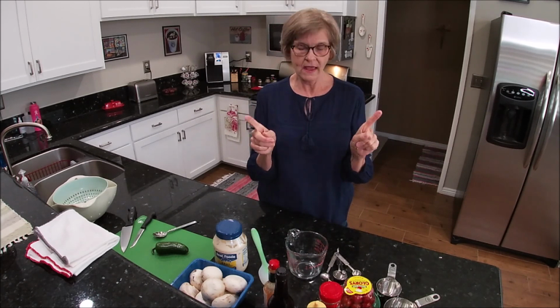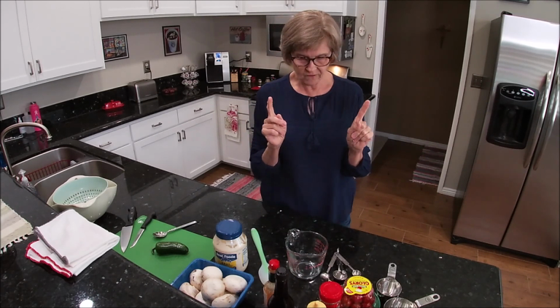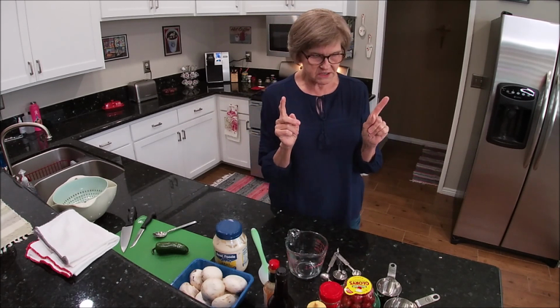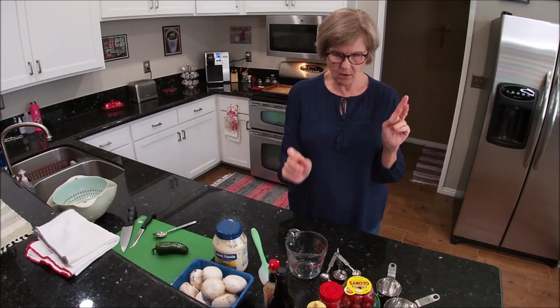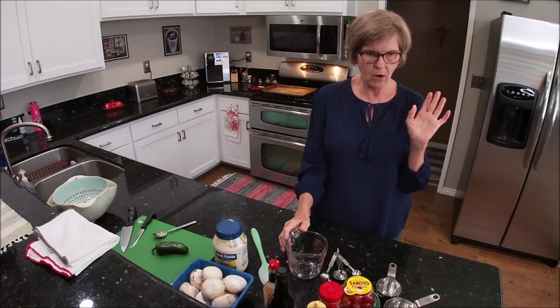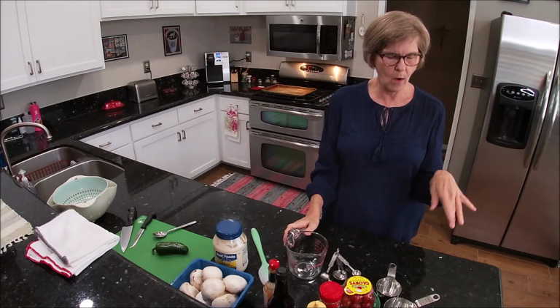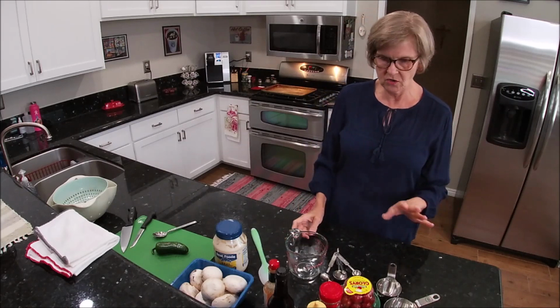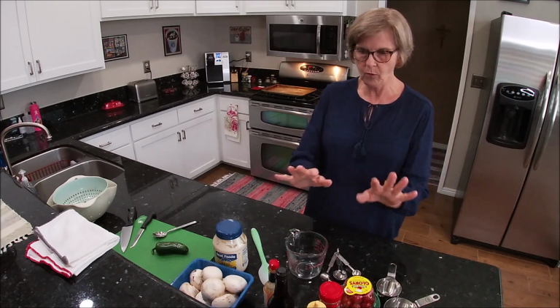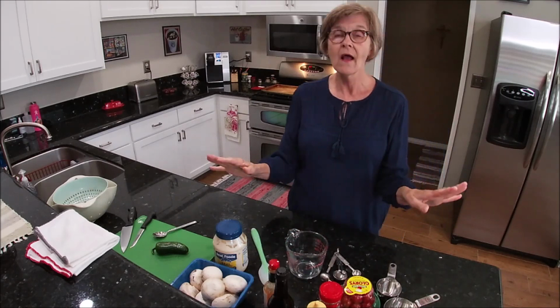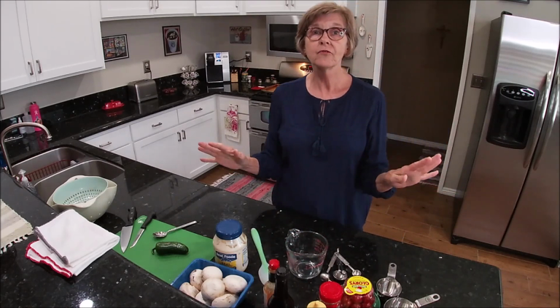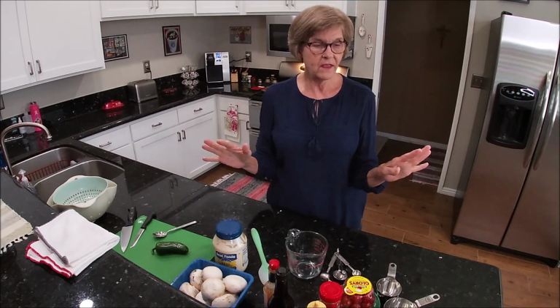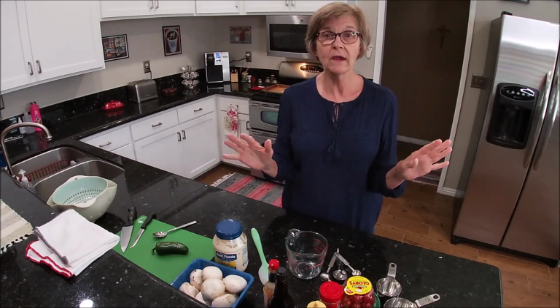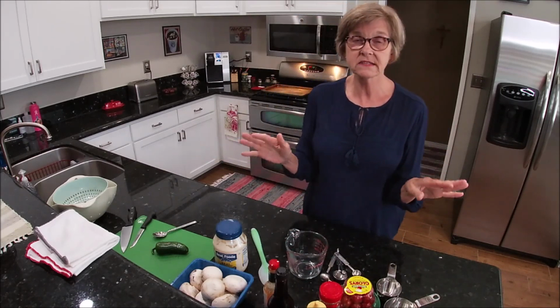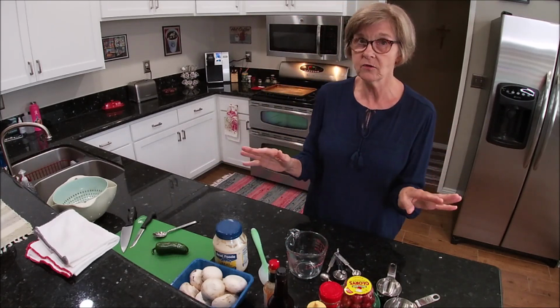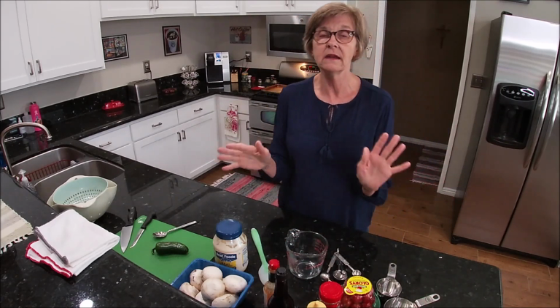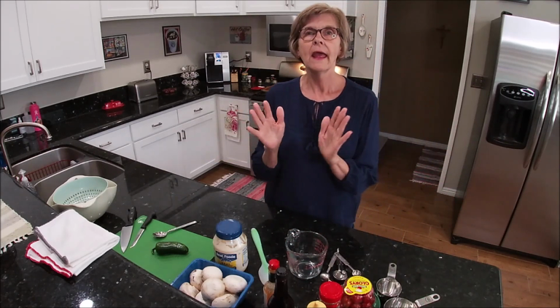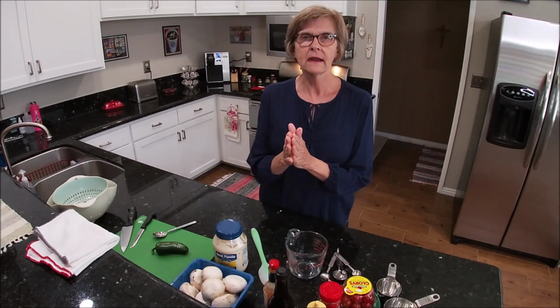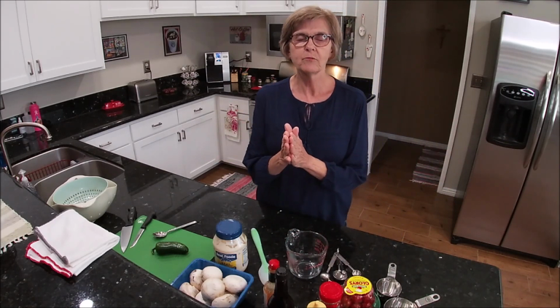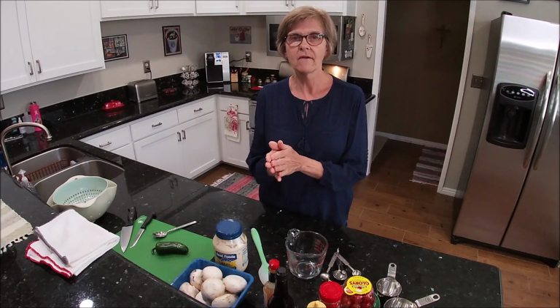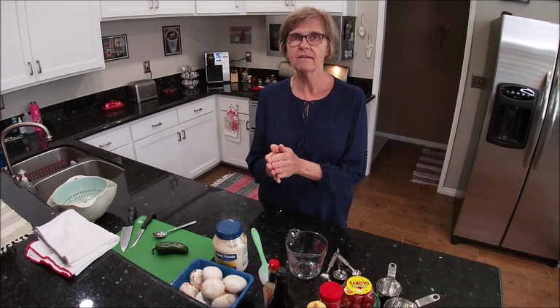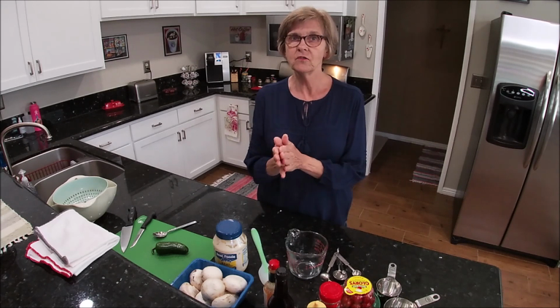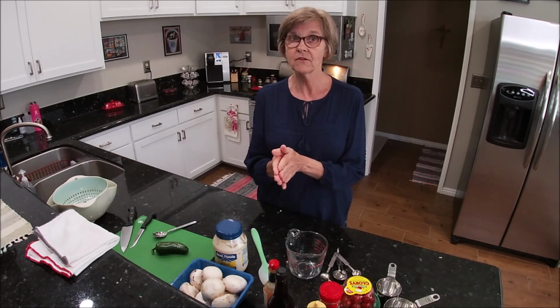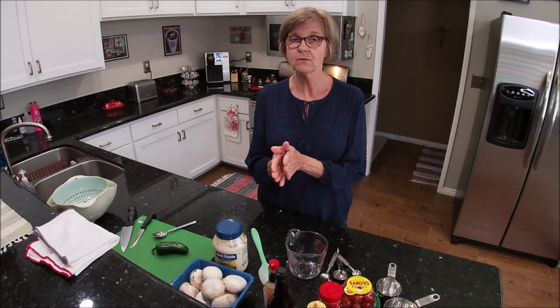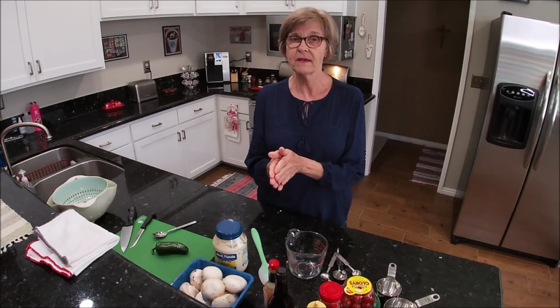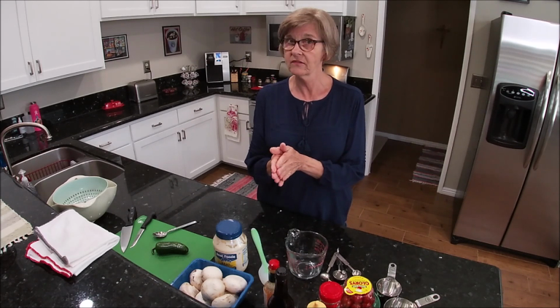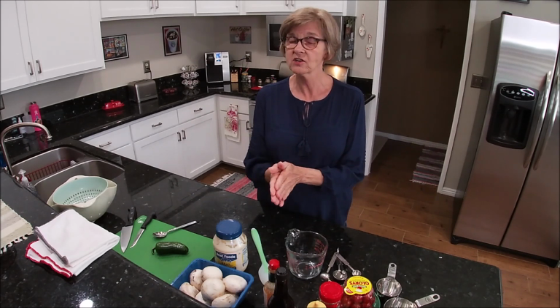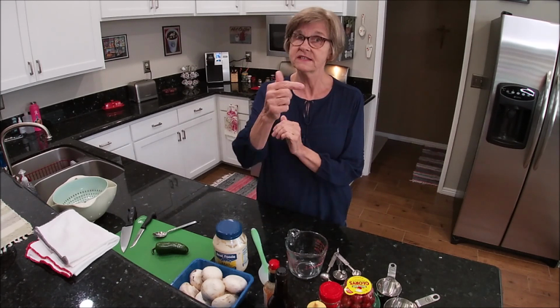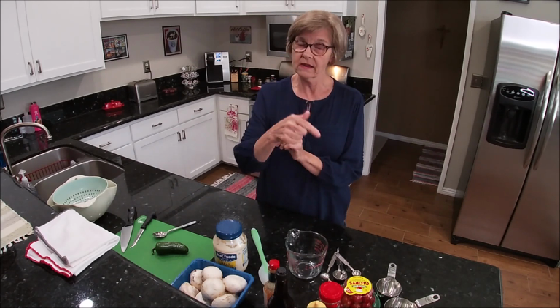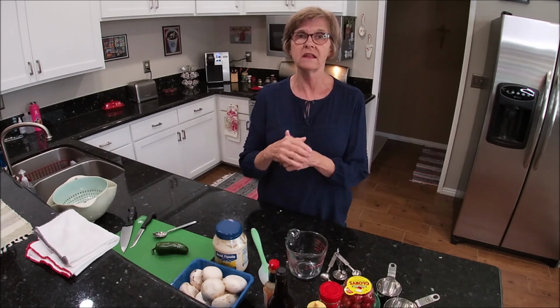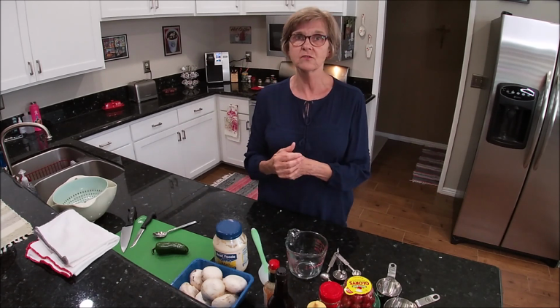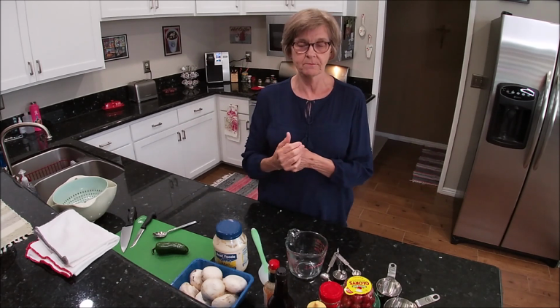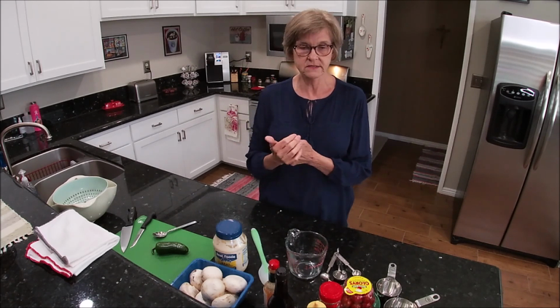The first thing I'm going to do is run through the ingredients that you need. I will put everything you need for this recipe and the directions down in the description box.